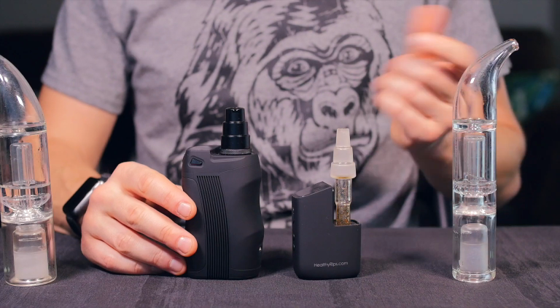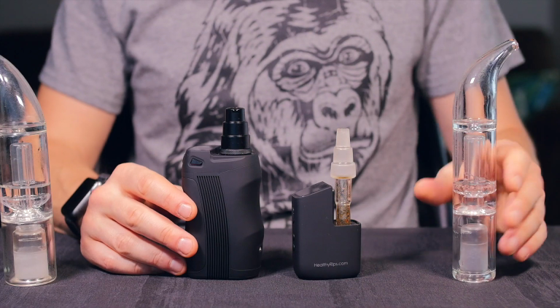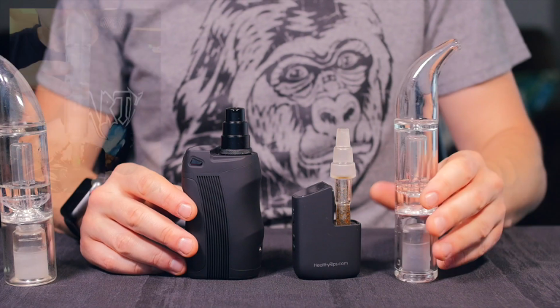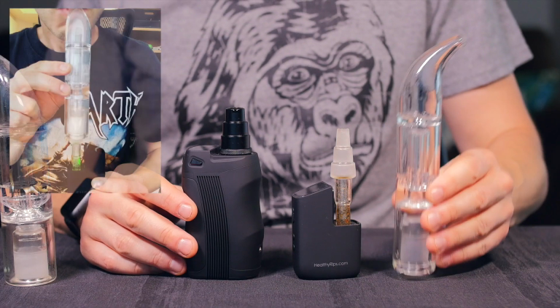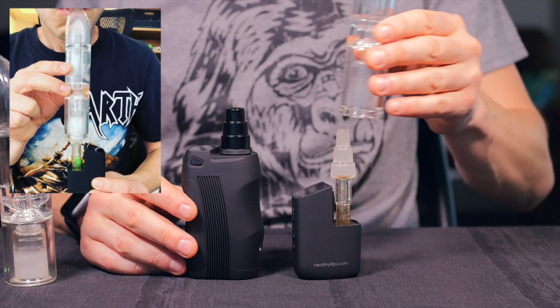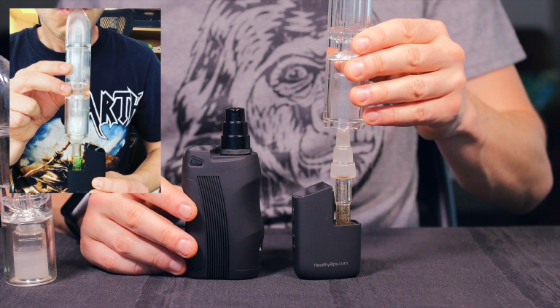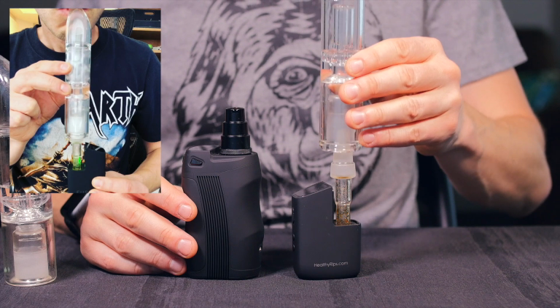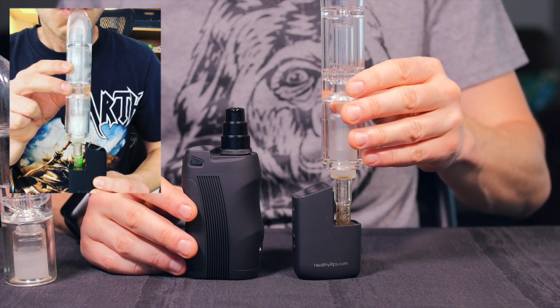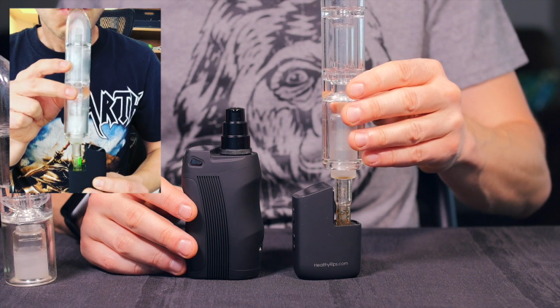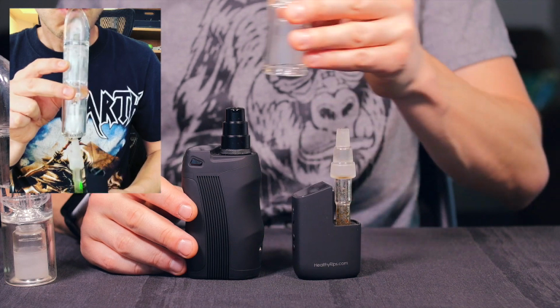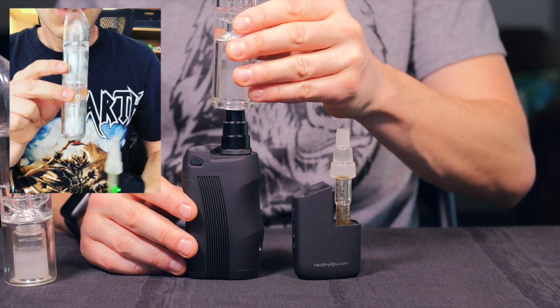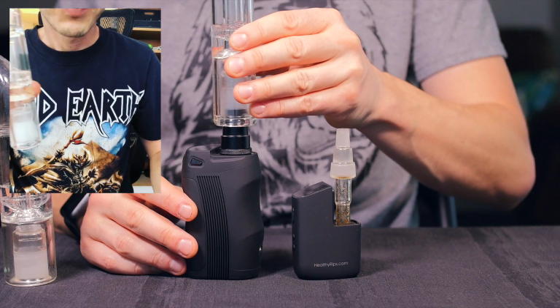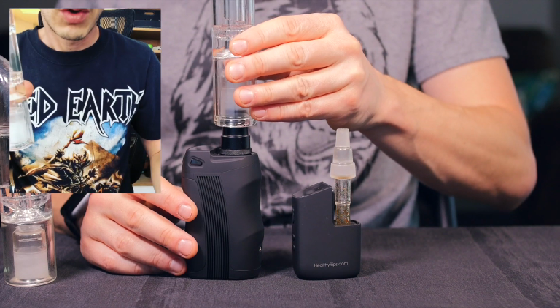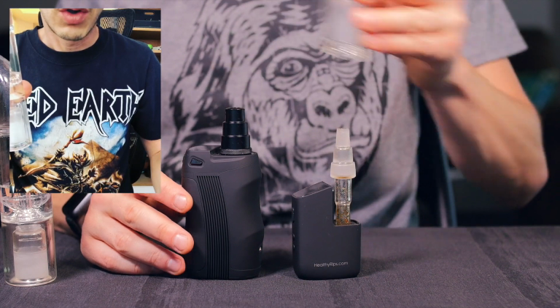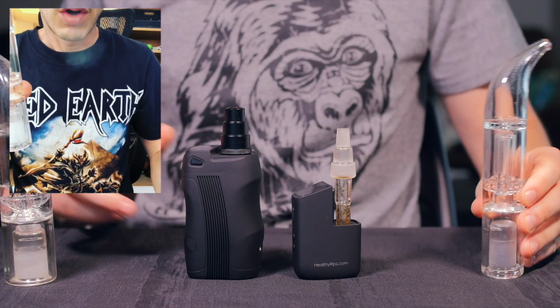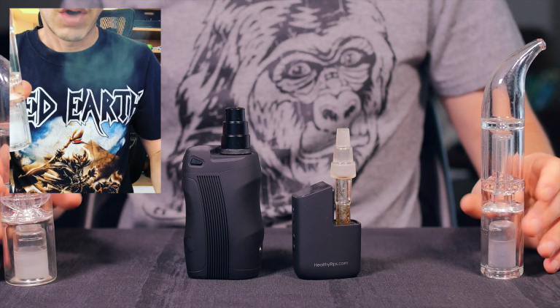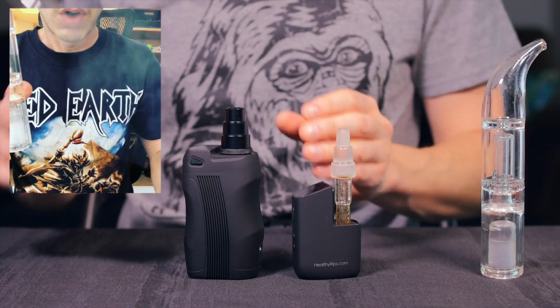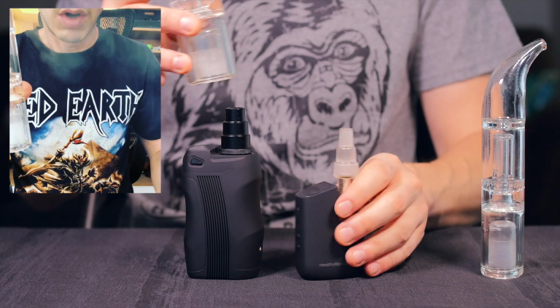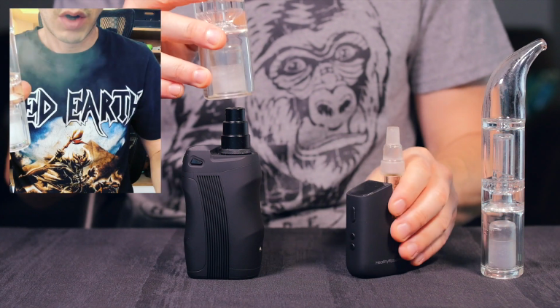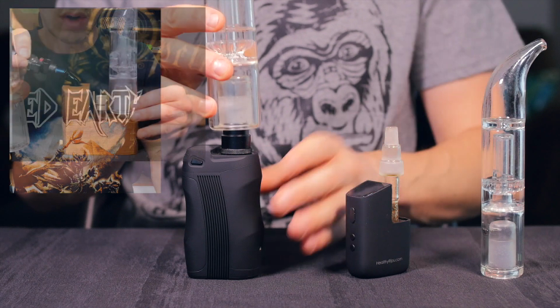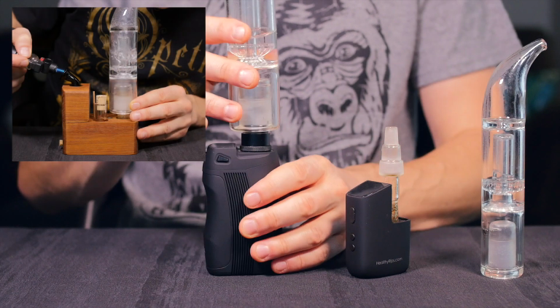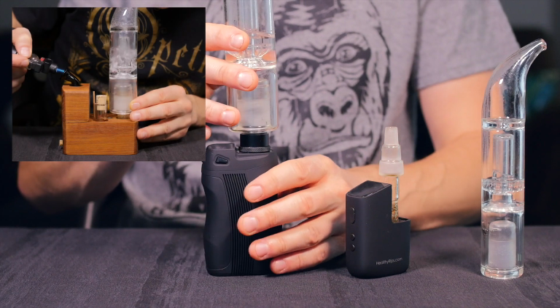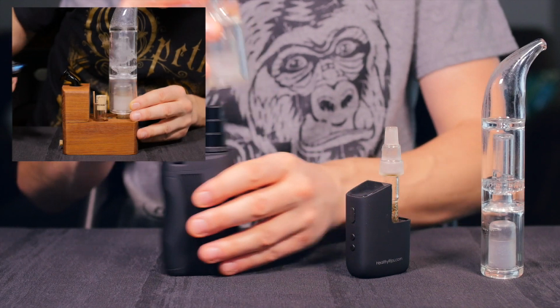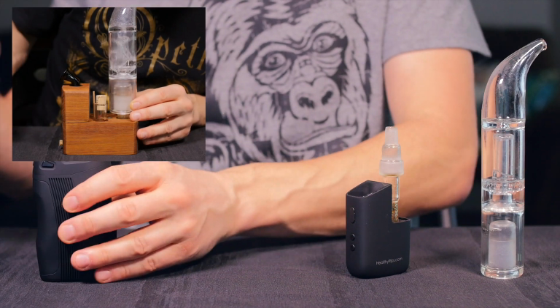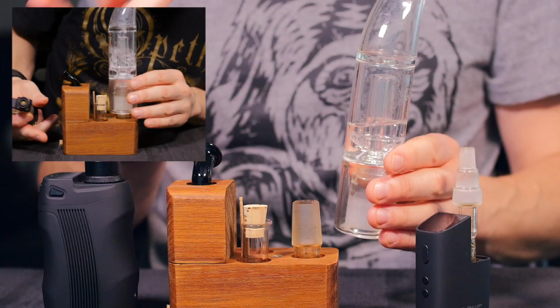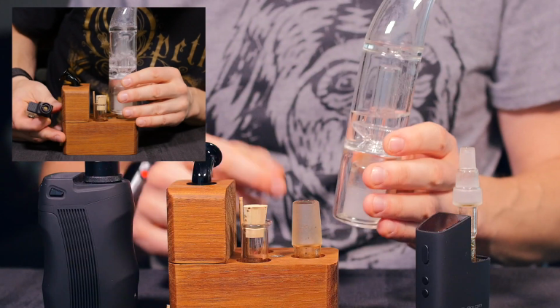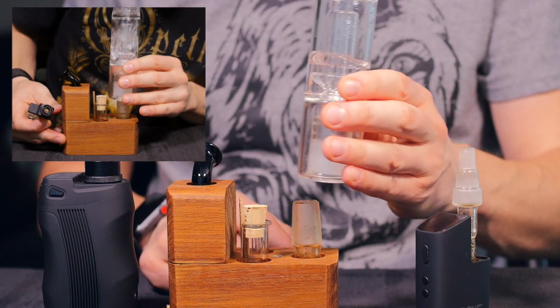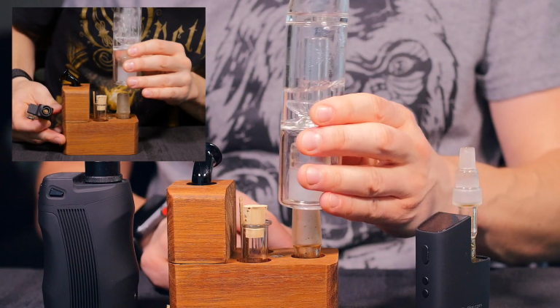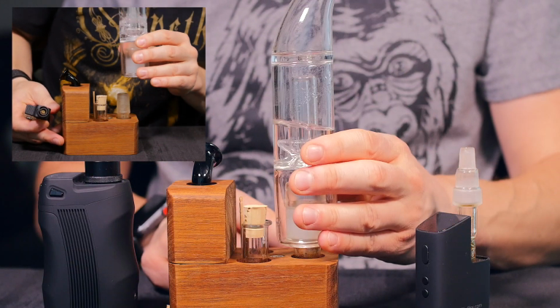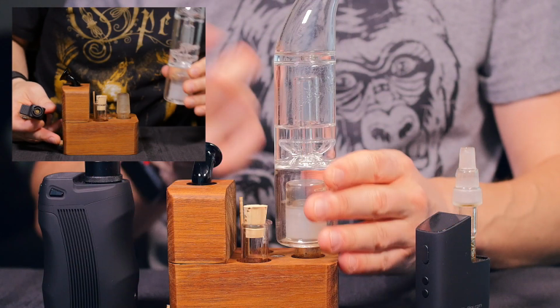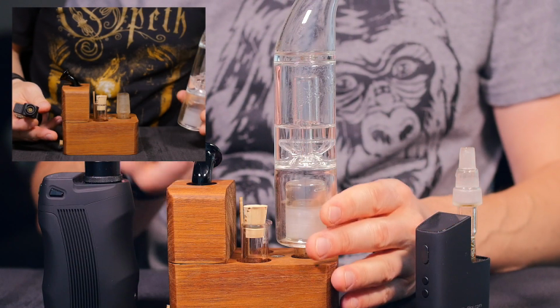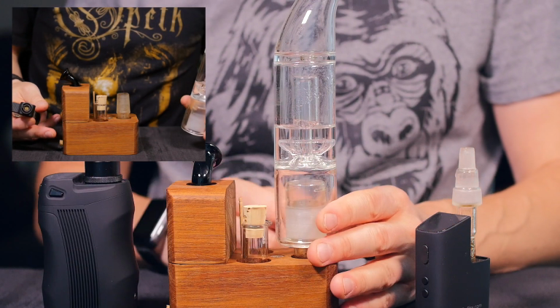With the 14mm version, you can use it on something like the Fury 2 or the Boundless Terra. And then with the 18mm version, you can use that on the Boundless Terra as well, or on something like the Hydropic Max or the Vapex Hail.